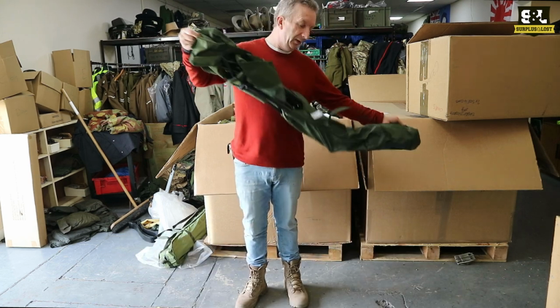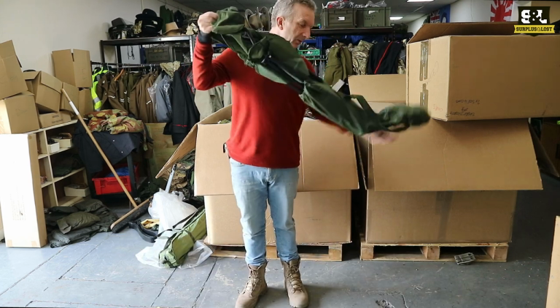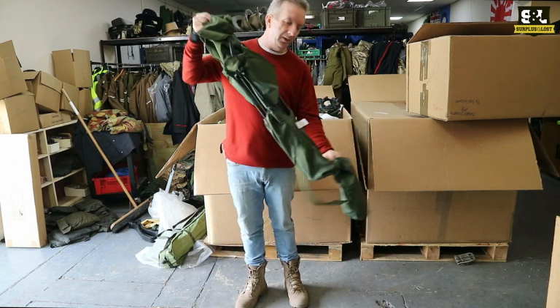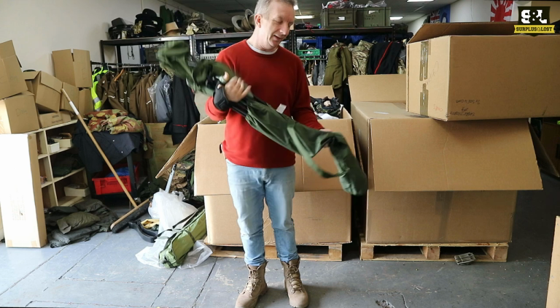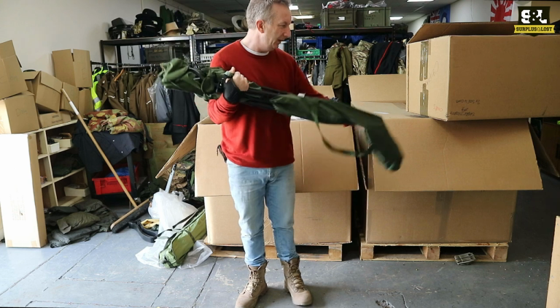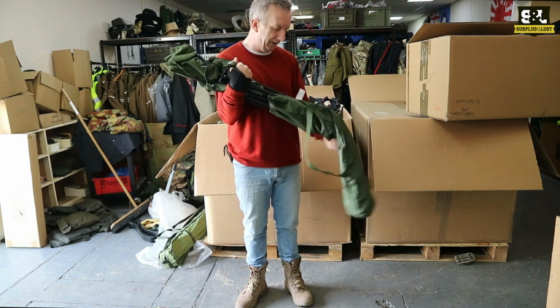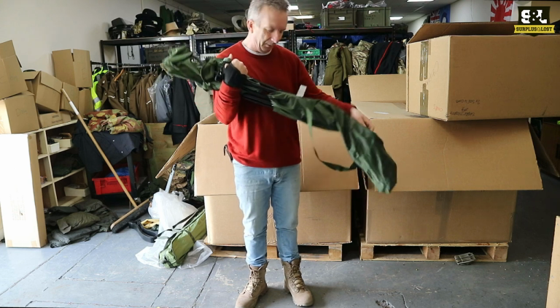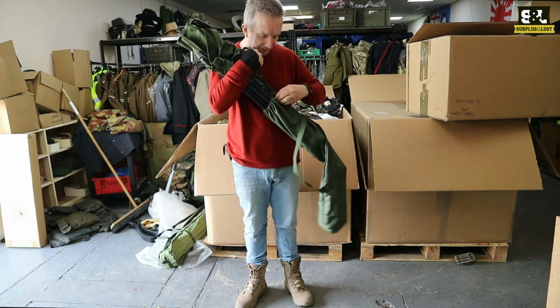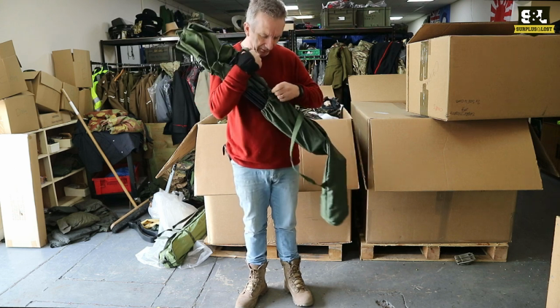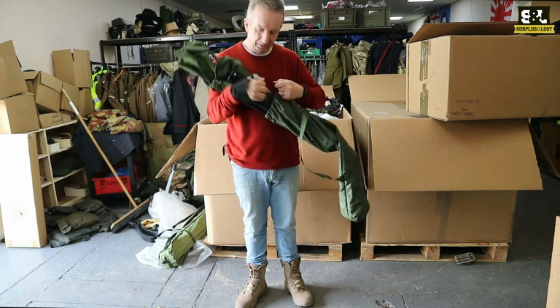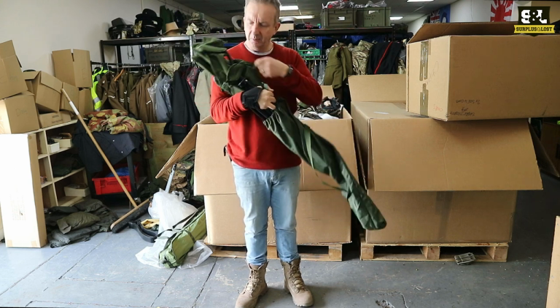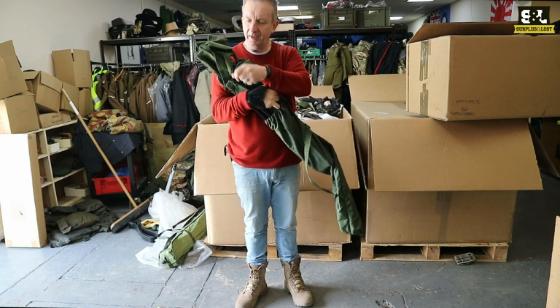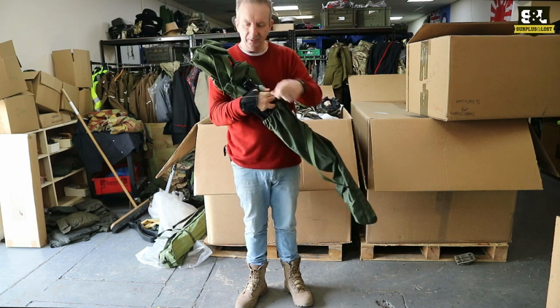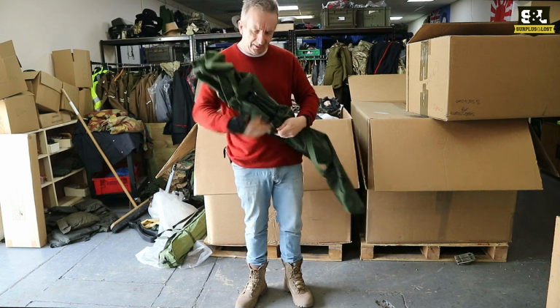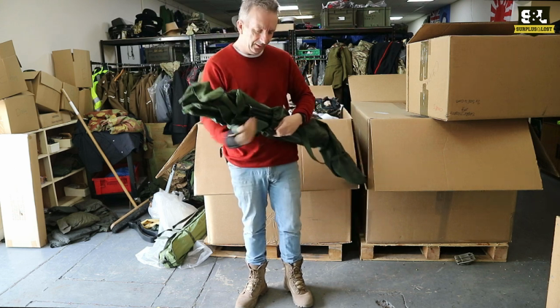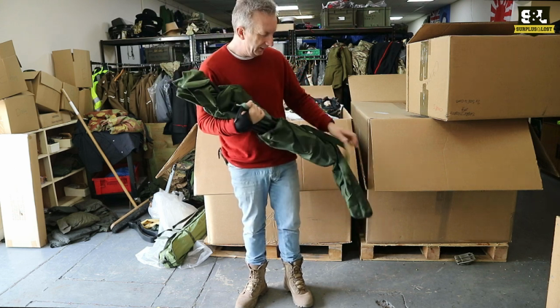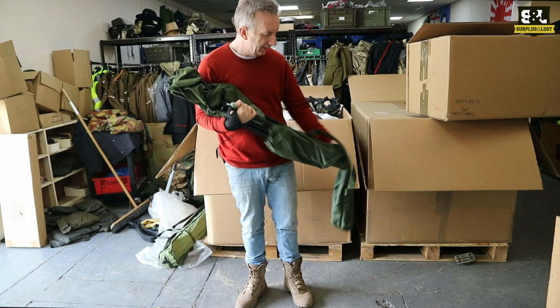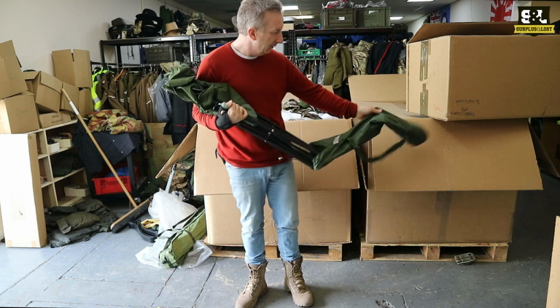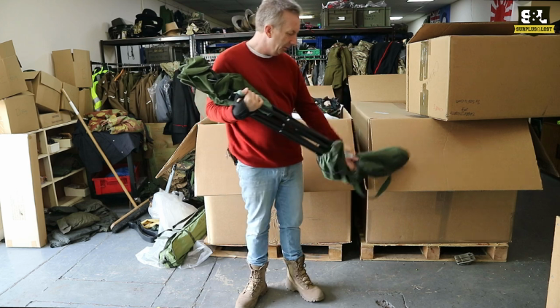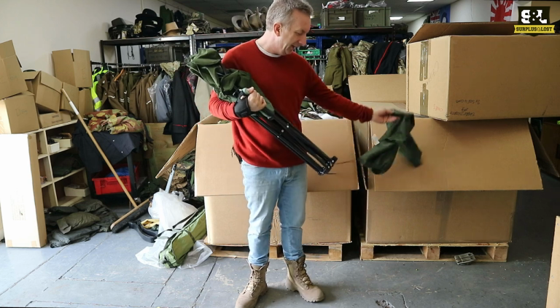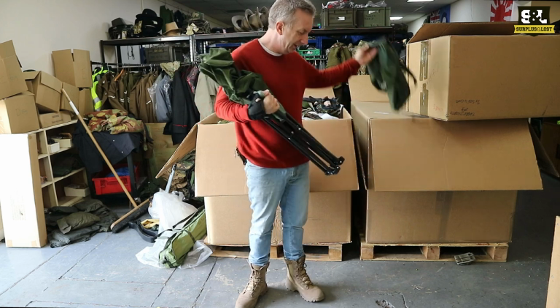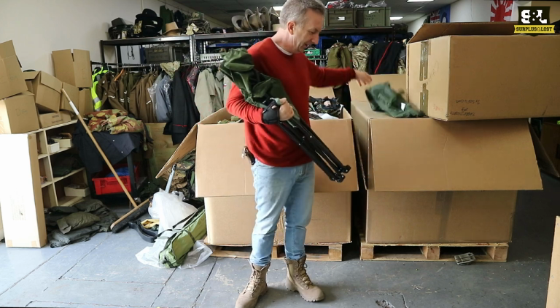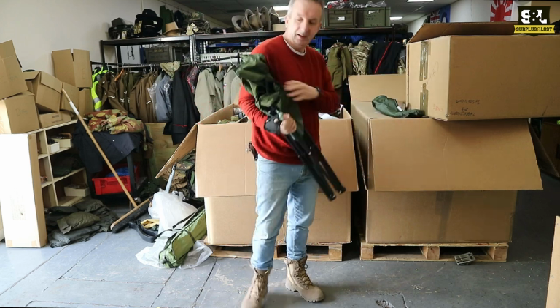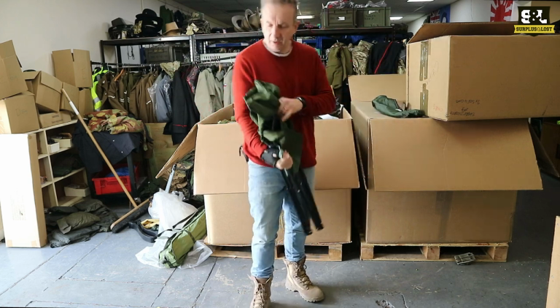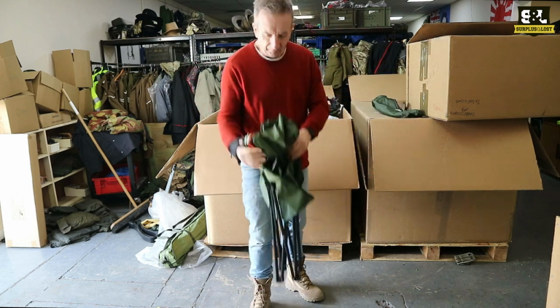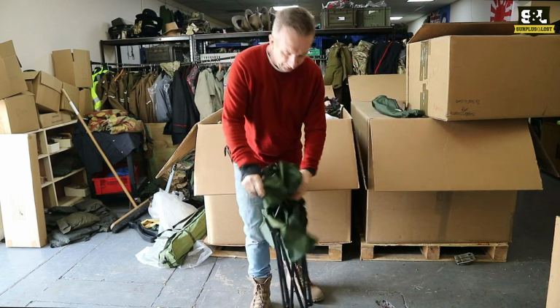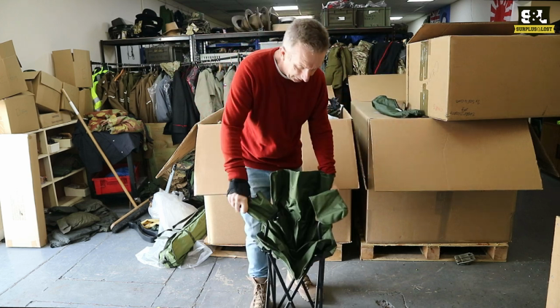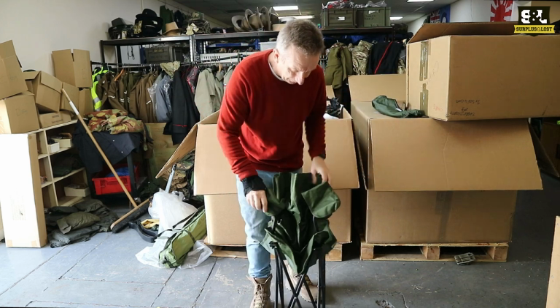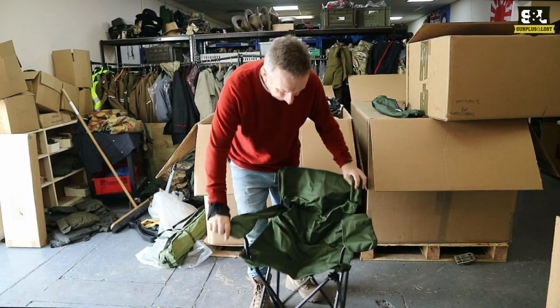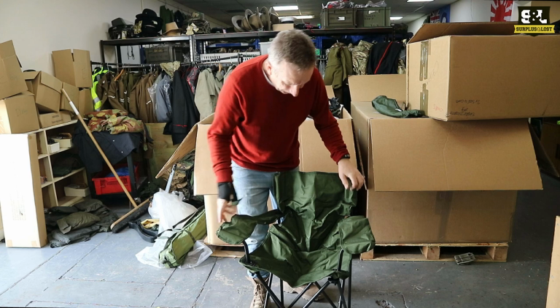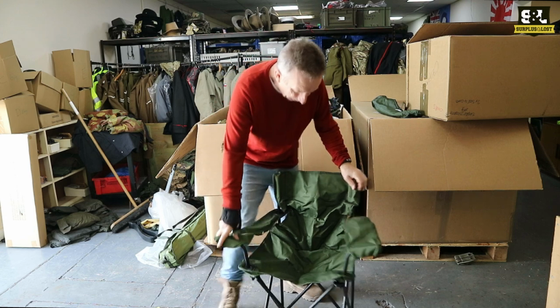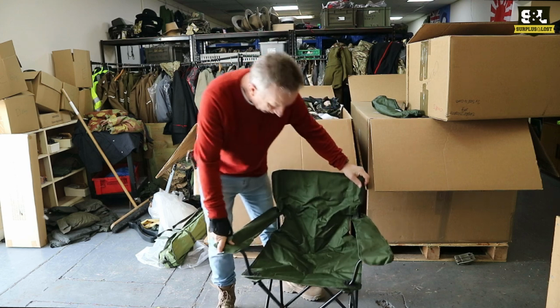They simply fold out of the bag — there we go, just popped into shape.